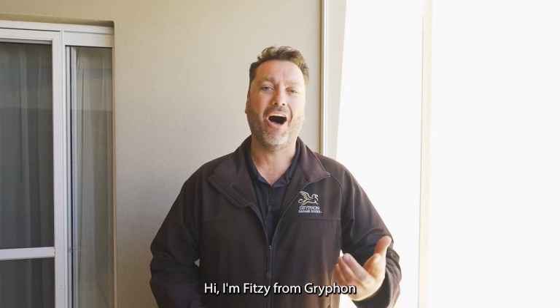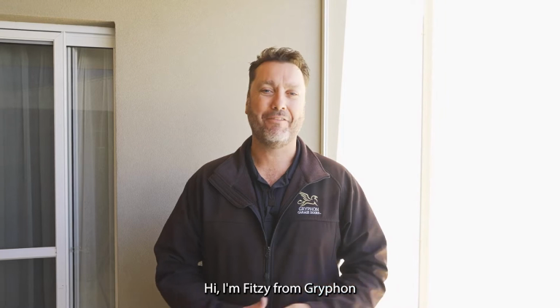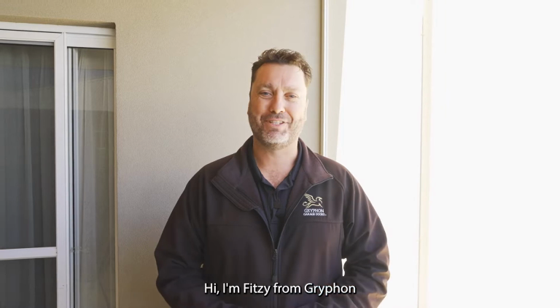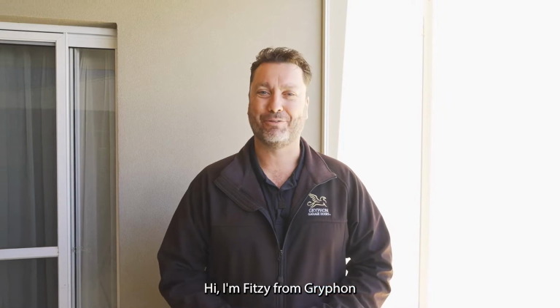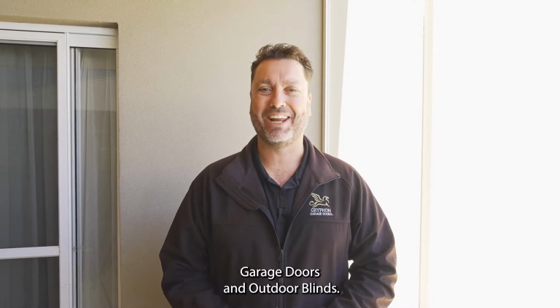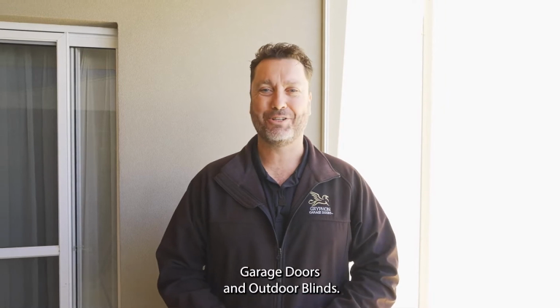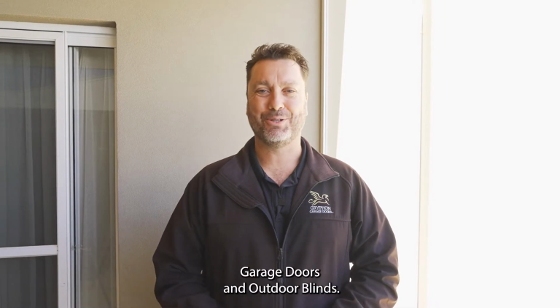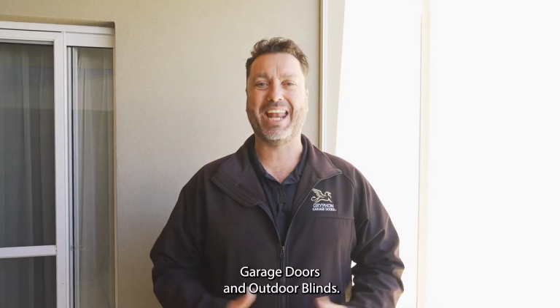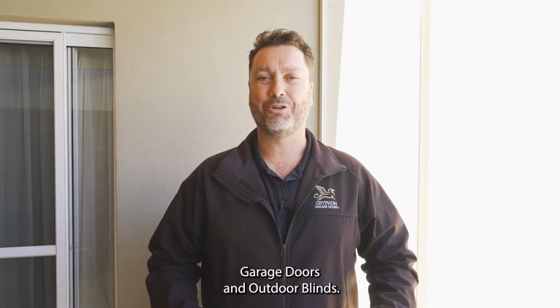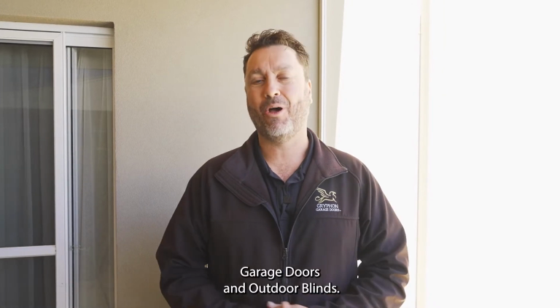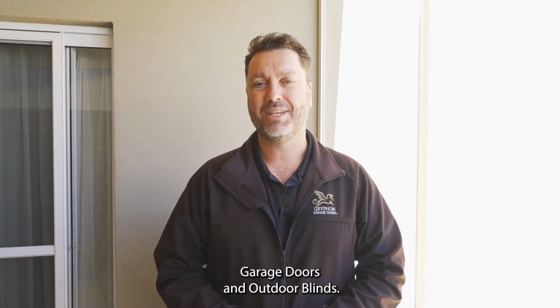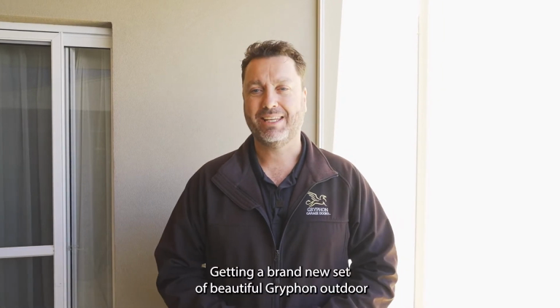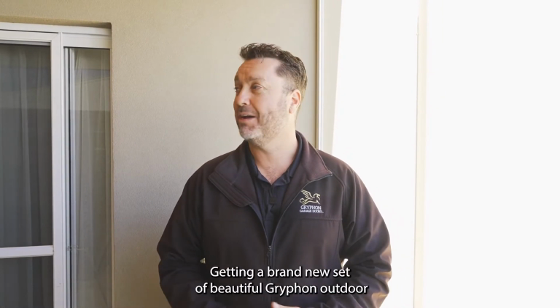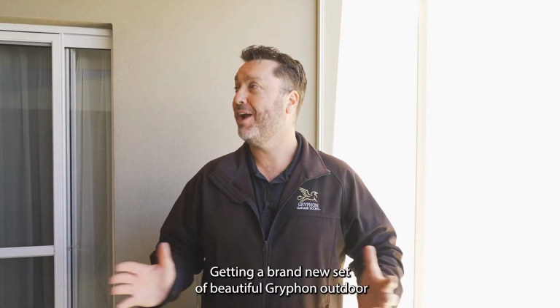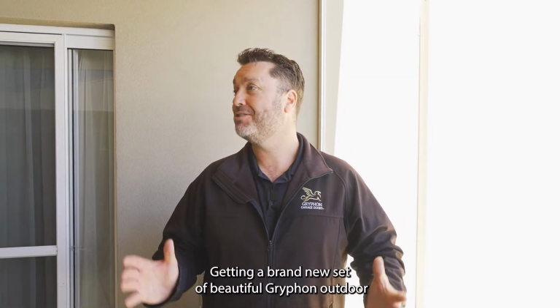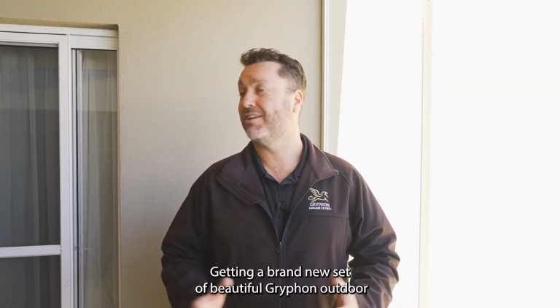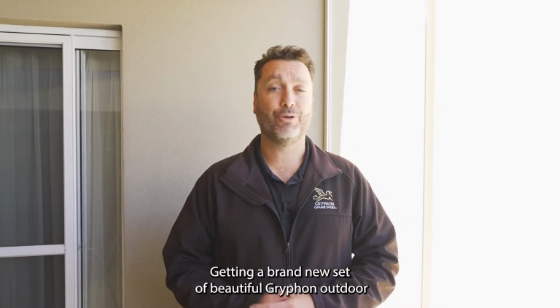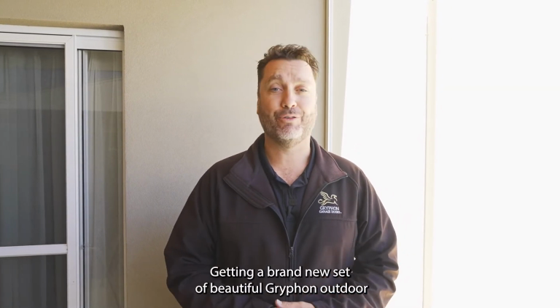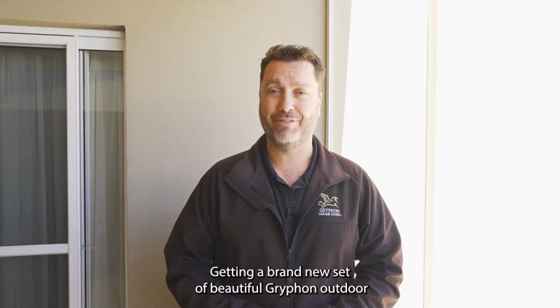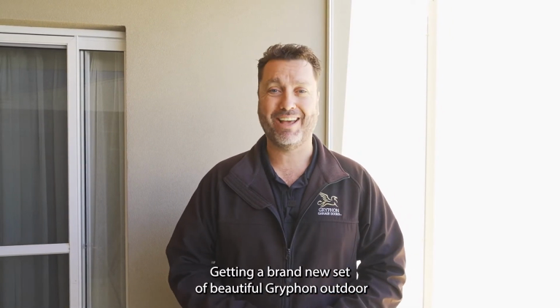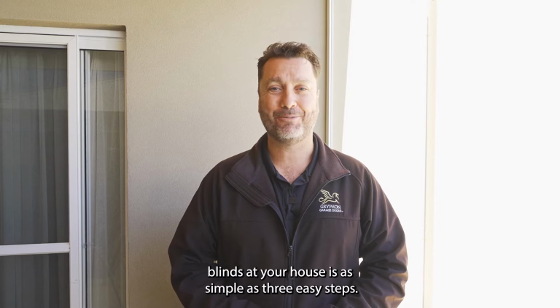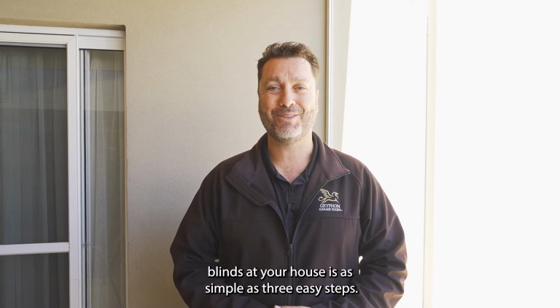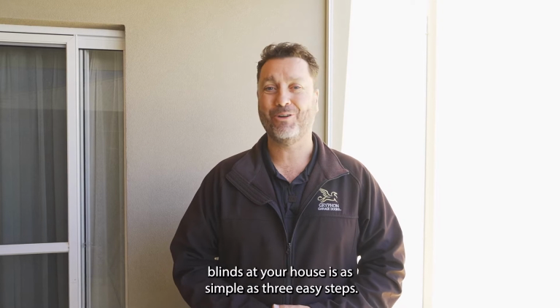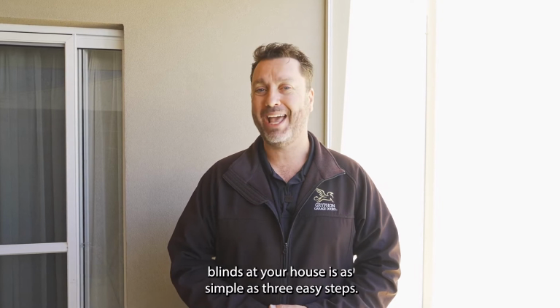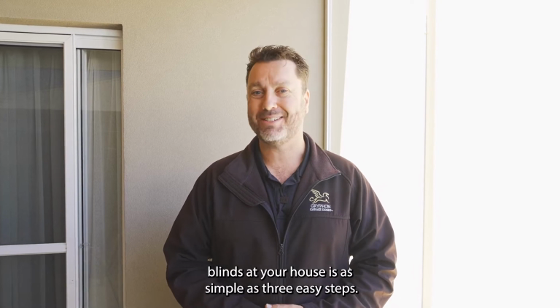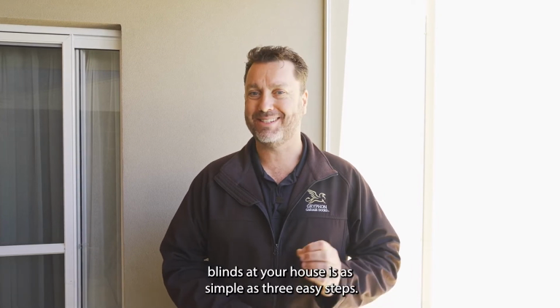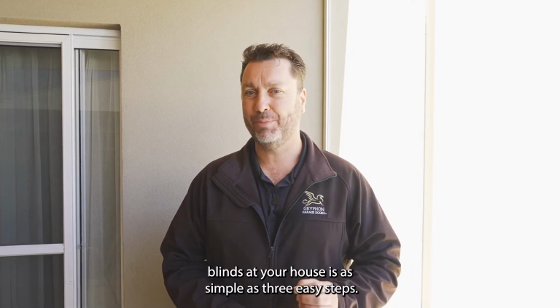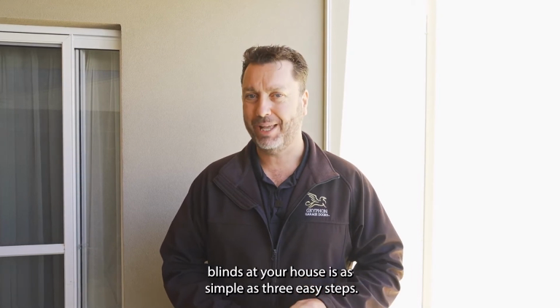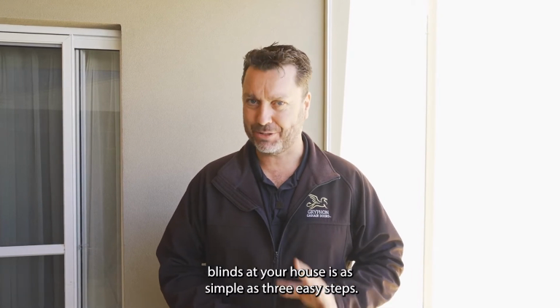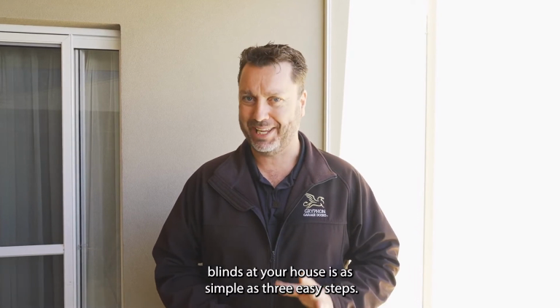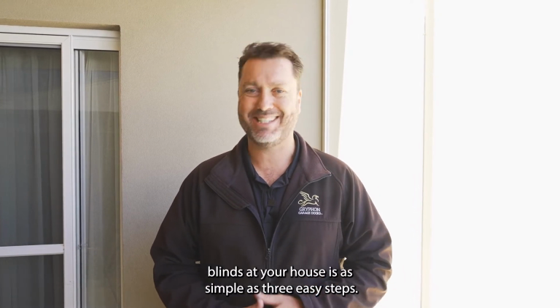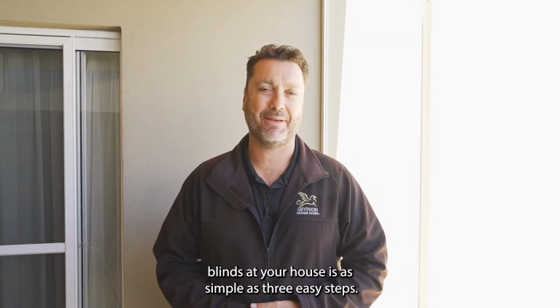Hi, I'm Fitzy from Griffin Garage Doors and Outdoor Blinds. Getting a brand new set of beautiful Griffin Outdoor Blinds at your house is as simple as three easy steps.